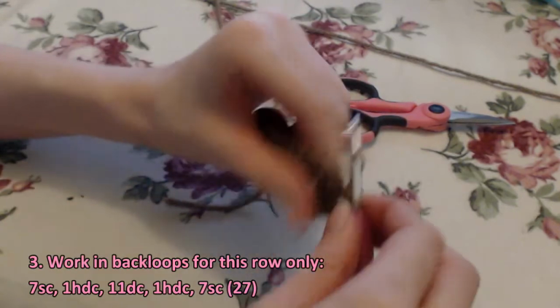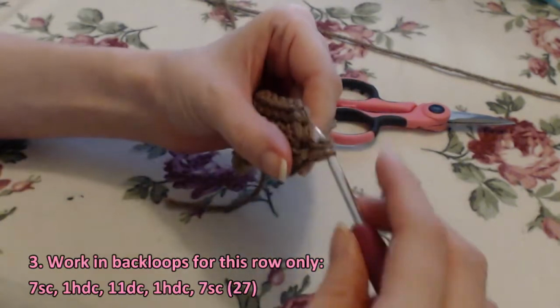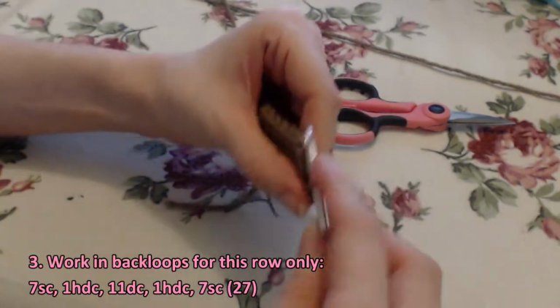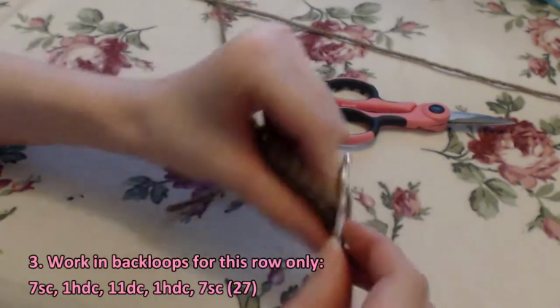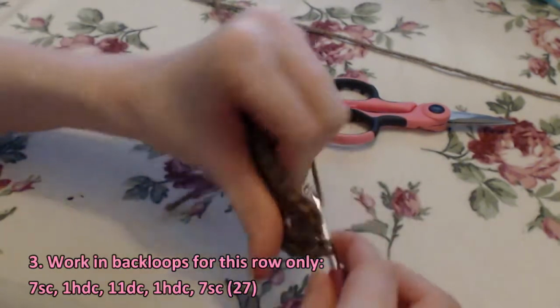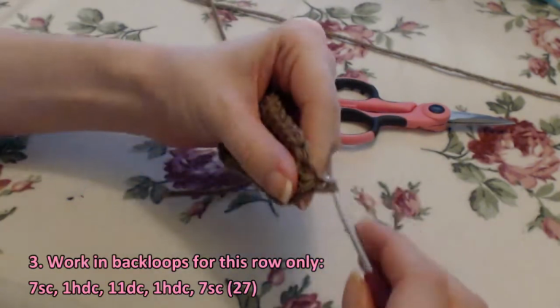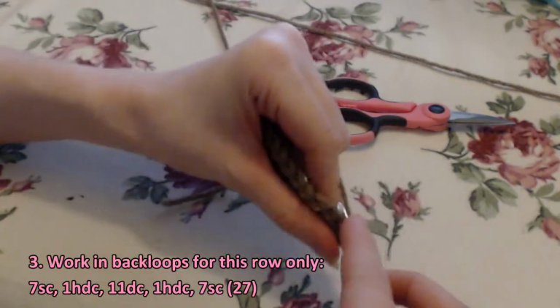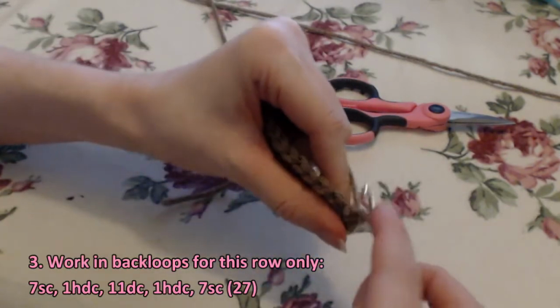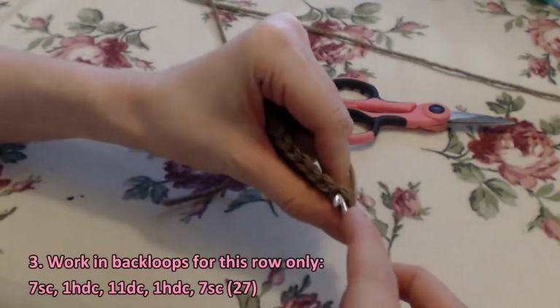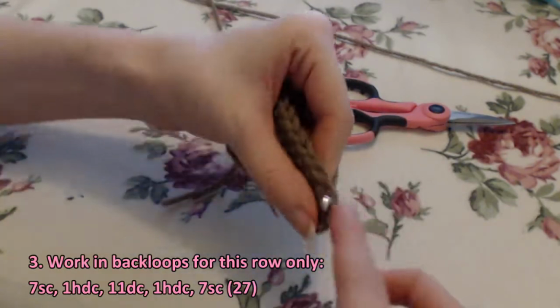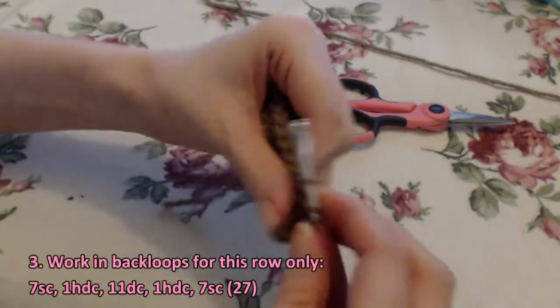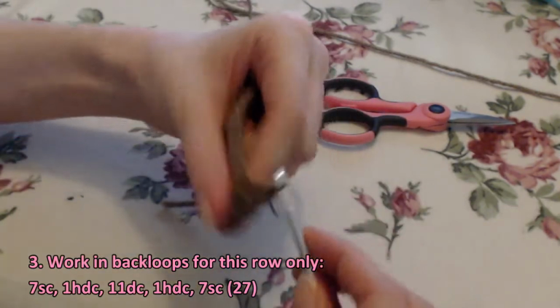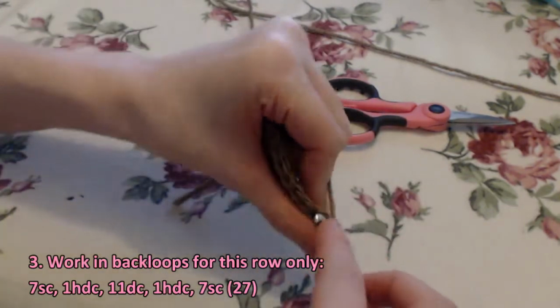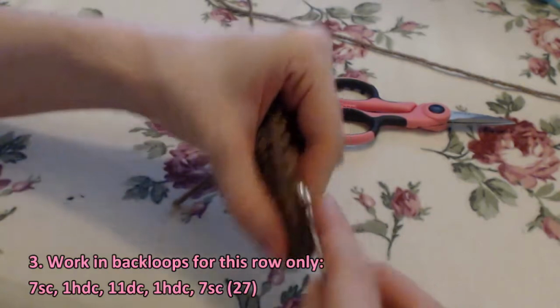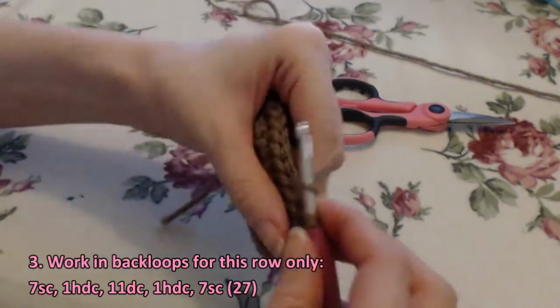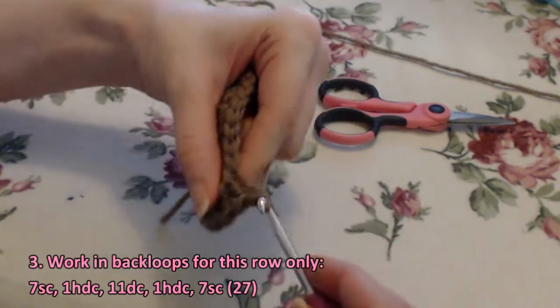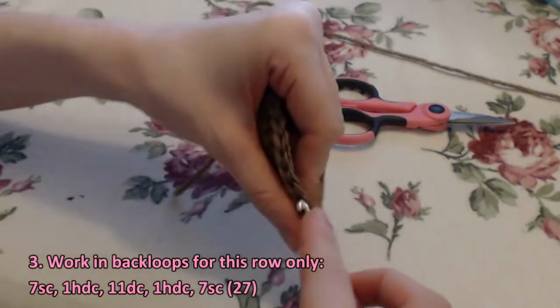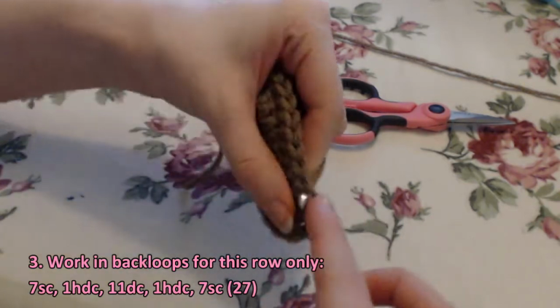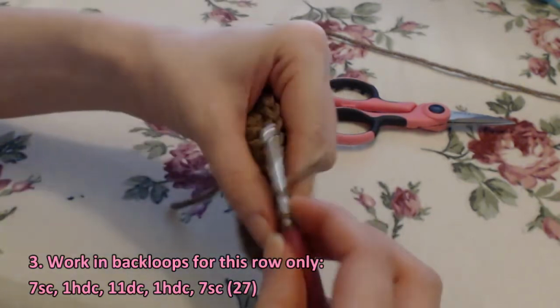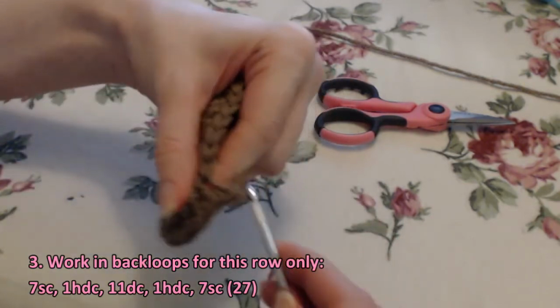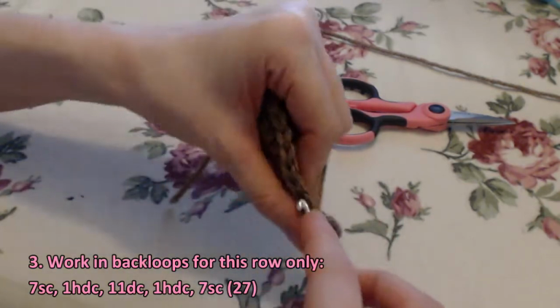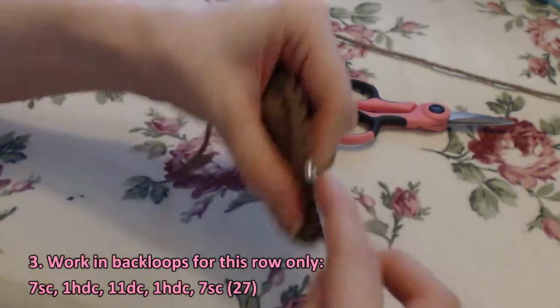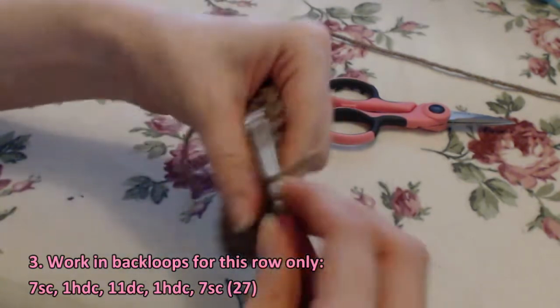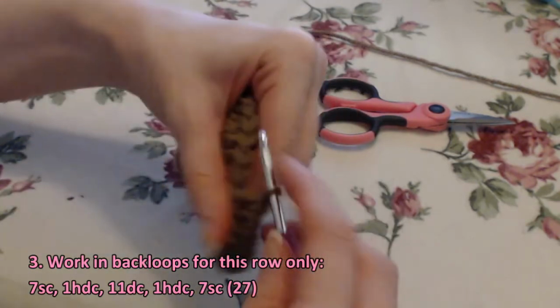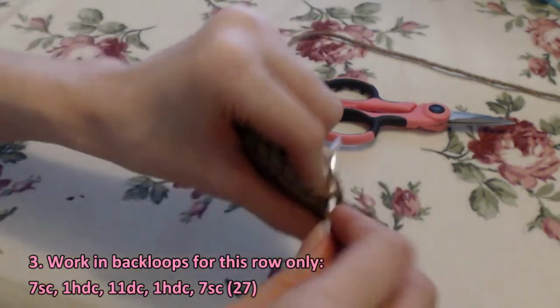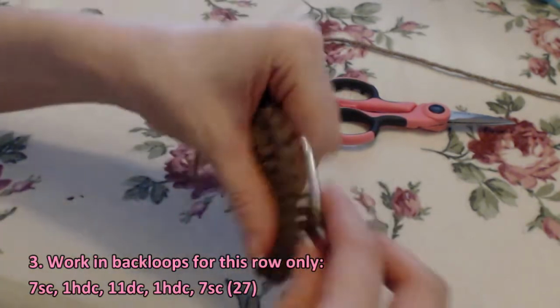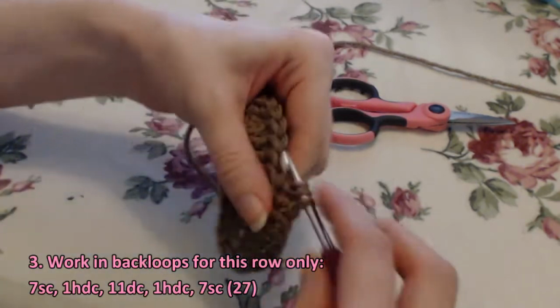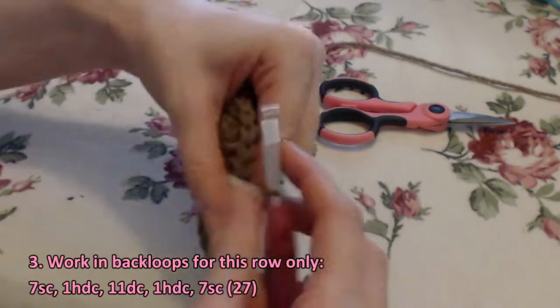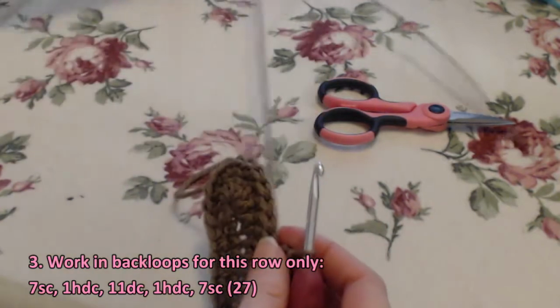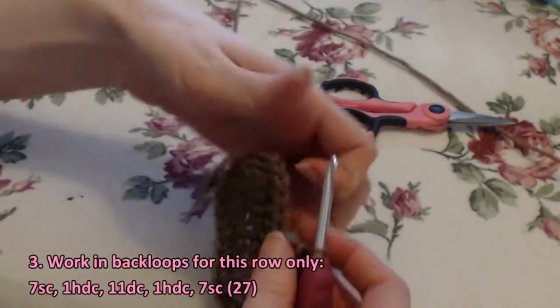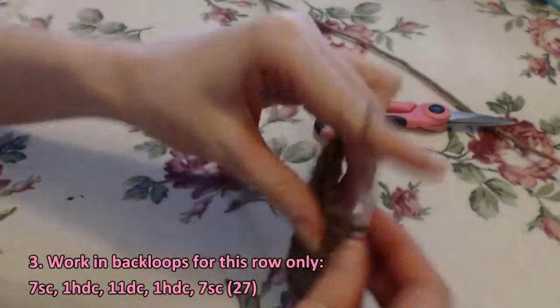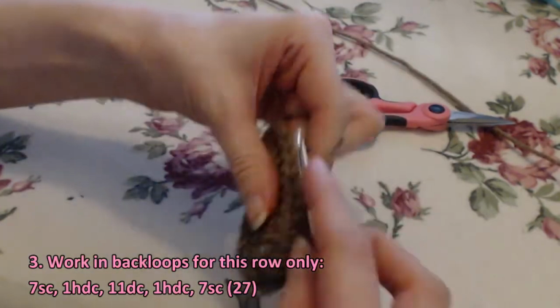For row three, we're going to work in the back loops for this row only: seven single crochet, one half double crochet, eleven double crochet, one half double crochet, seven single crochet.